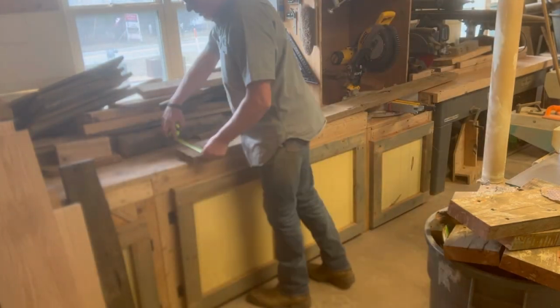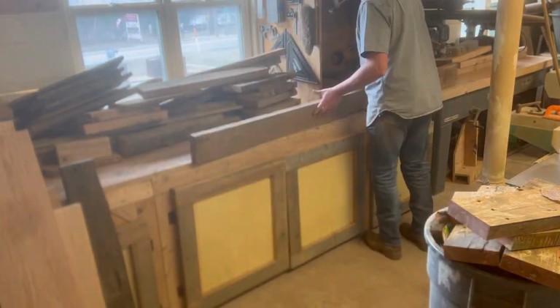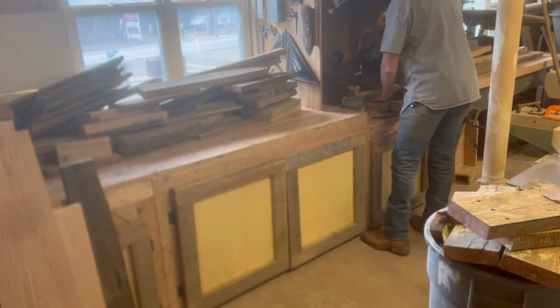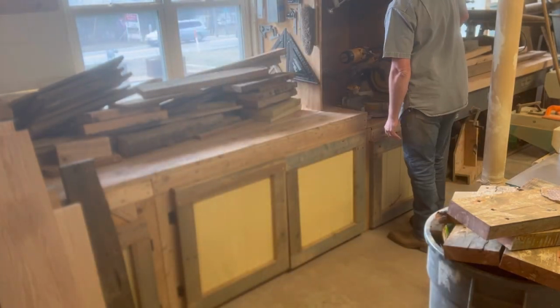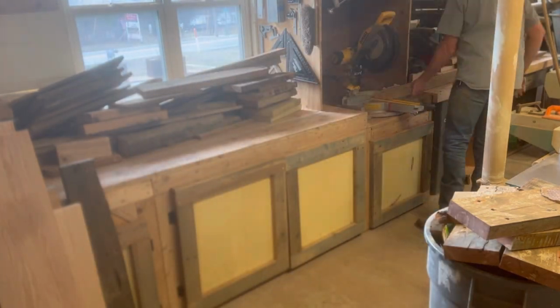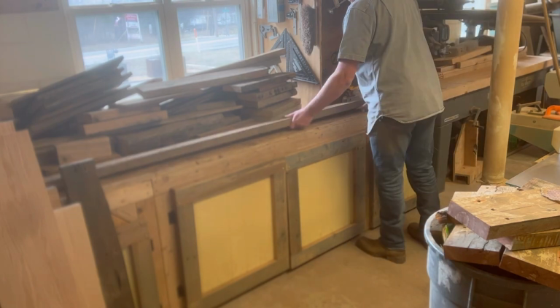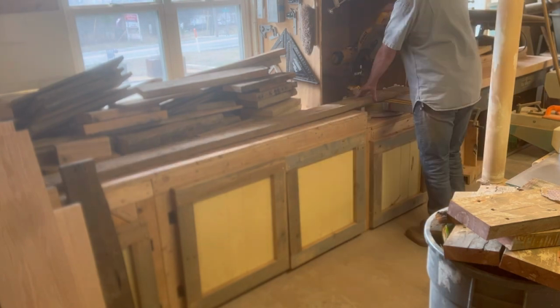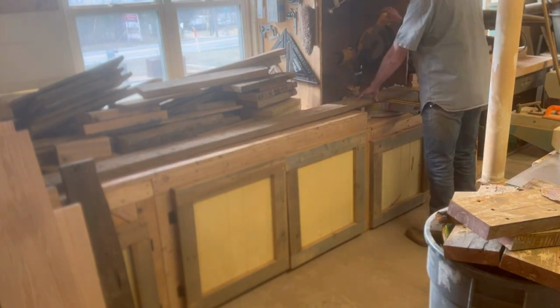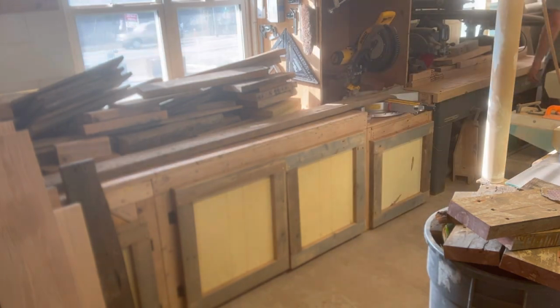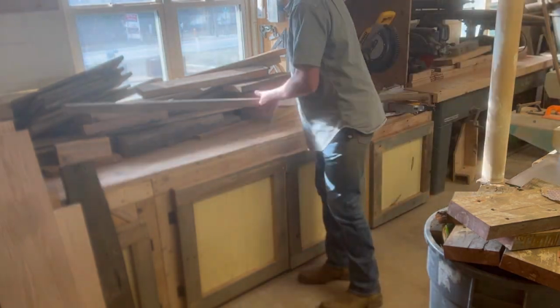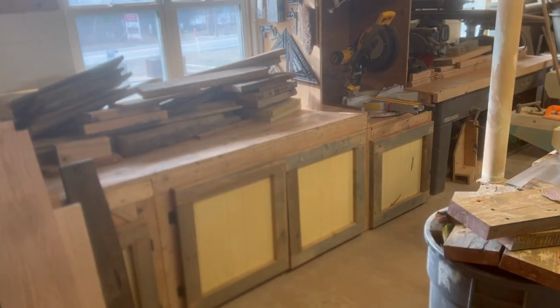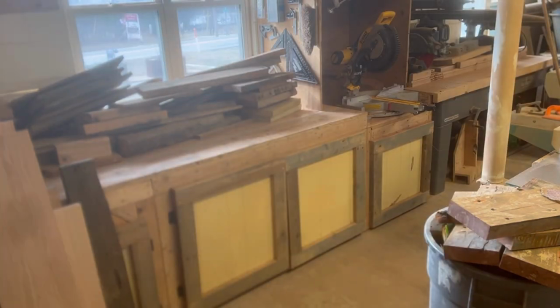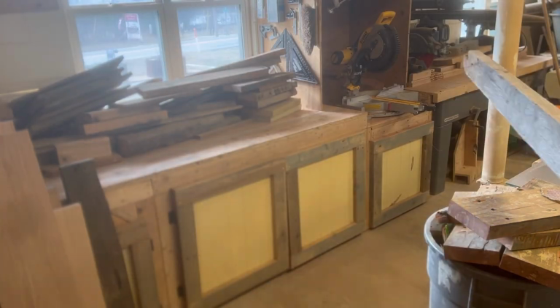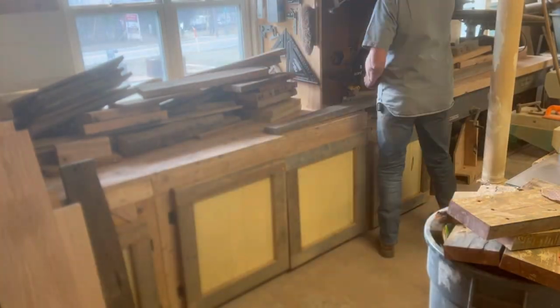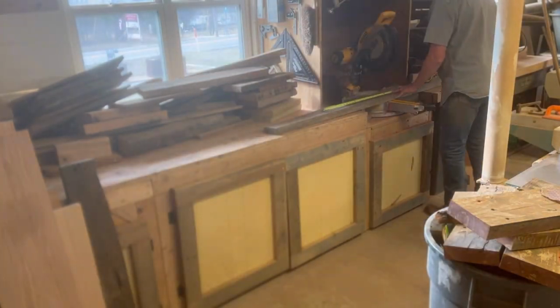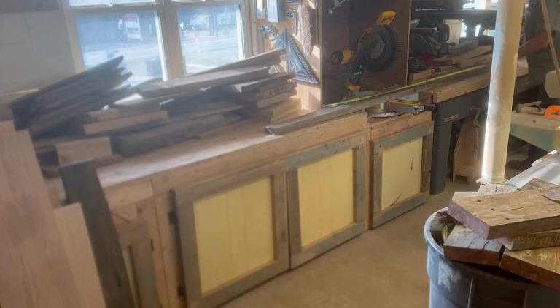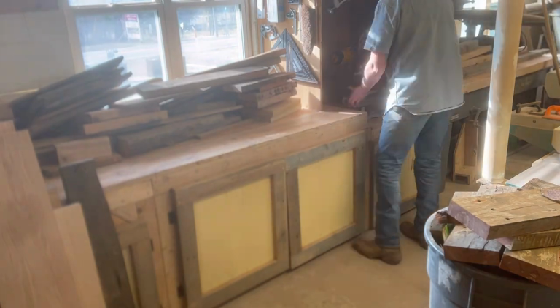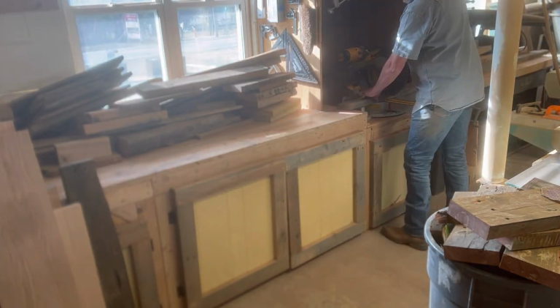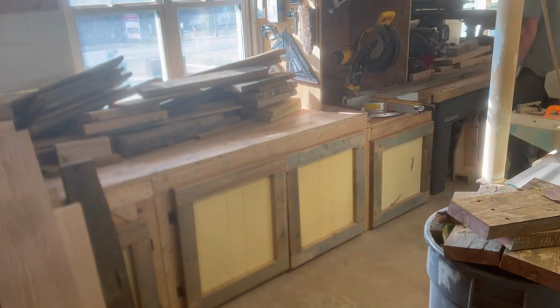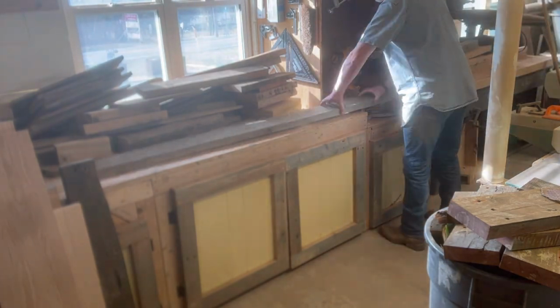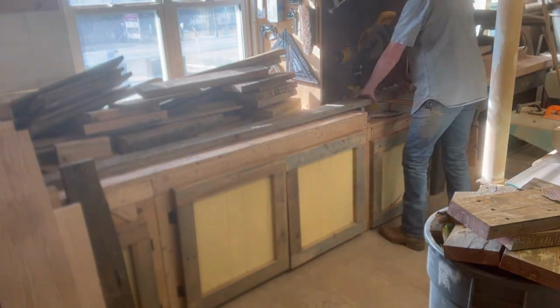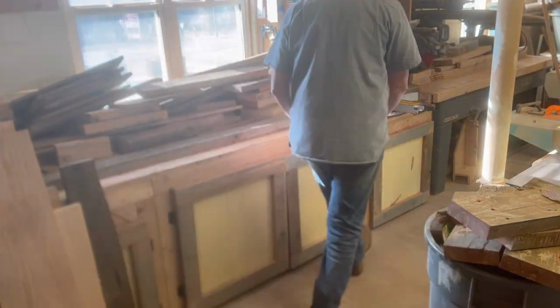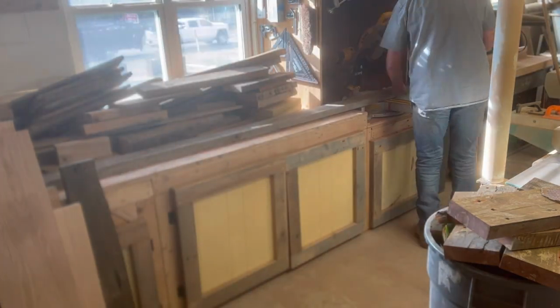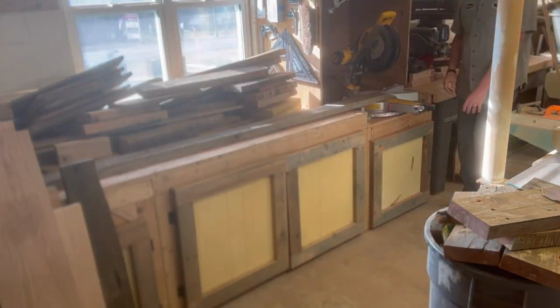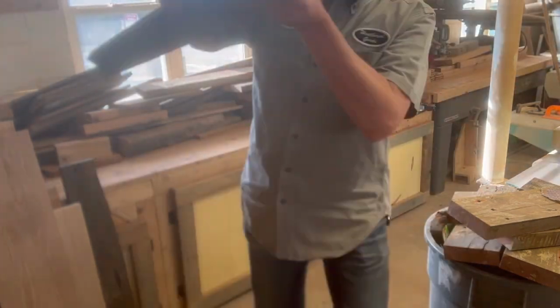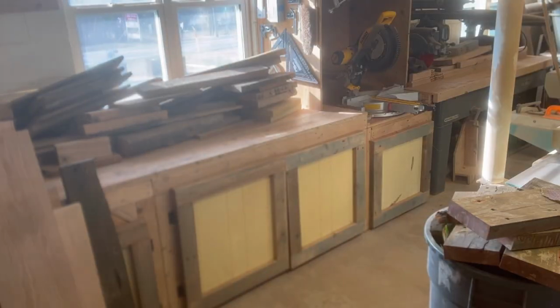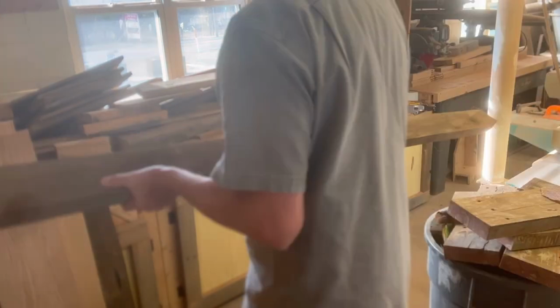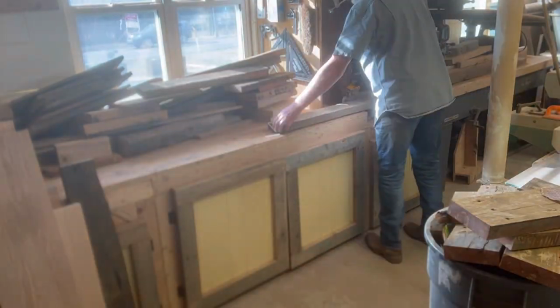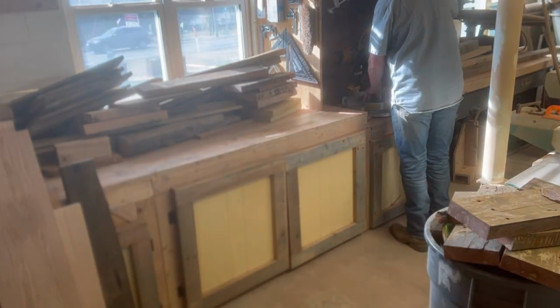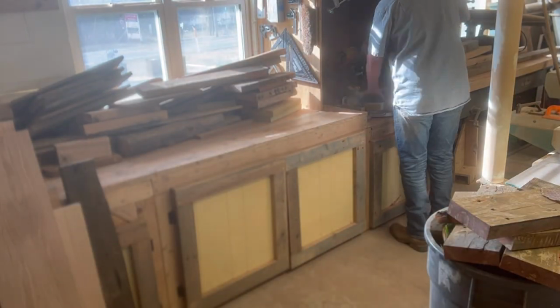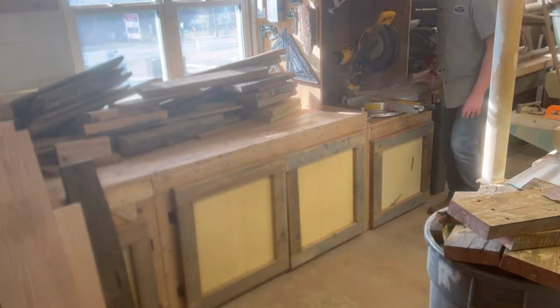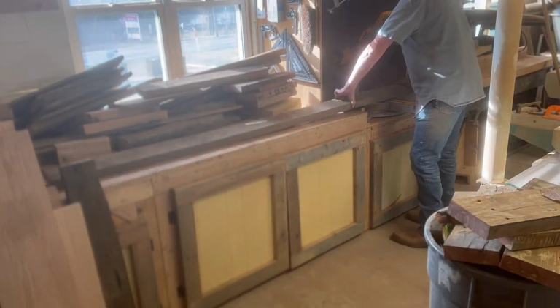The first thing I'm going to do is get everything cut to rough length. We'll come back after we get it a little flatter and cut it to the exact length. So those are going to be the rails, the long parts of the door.